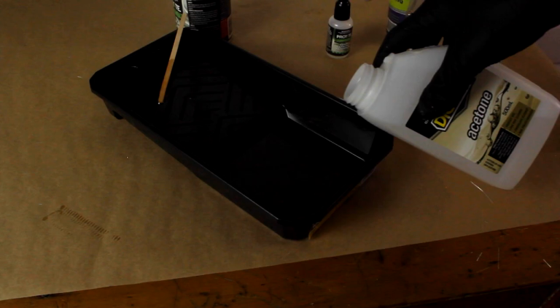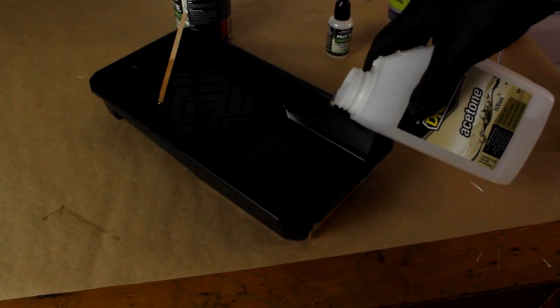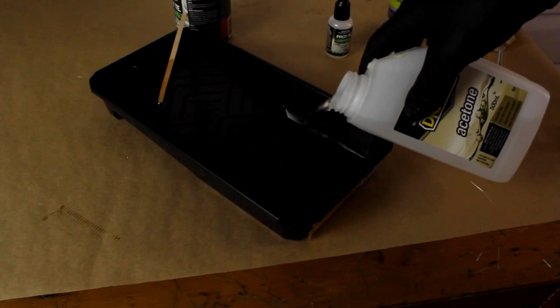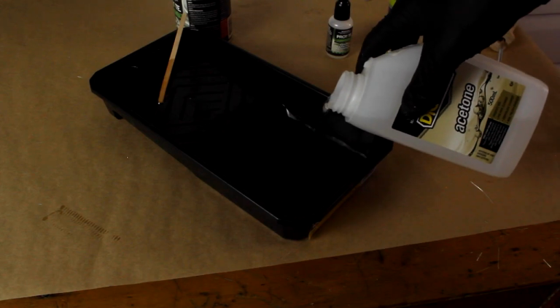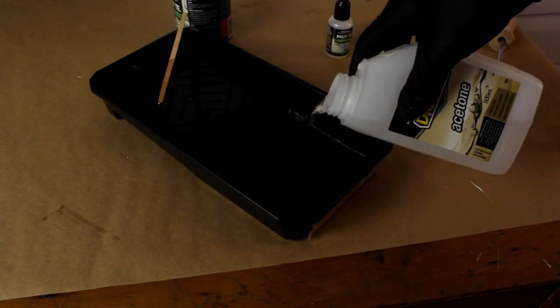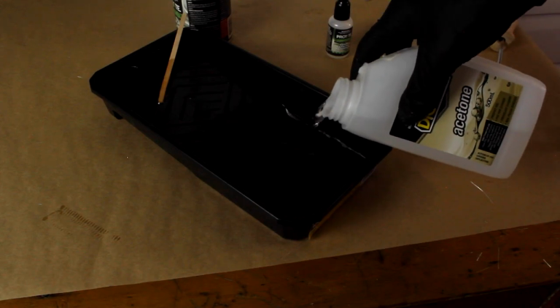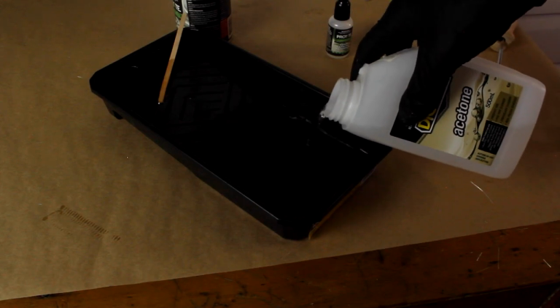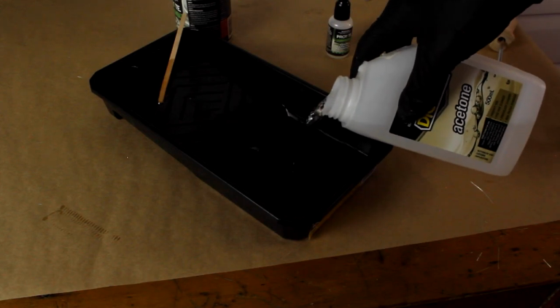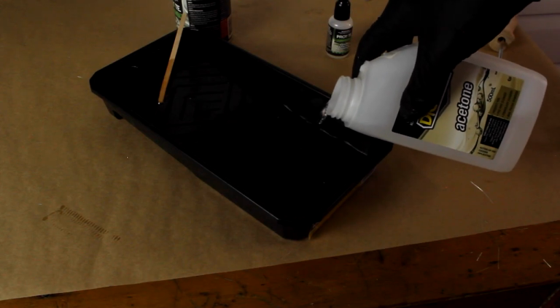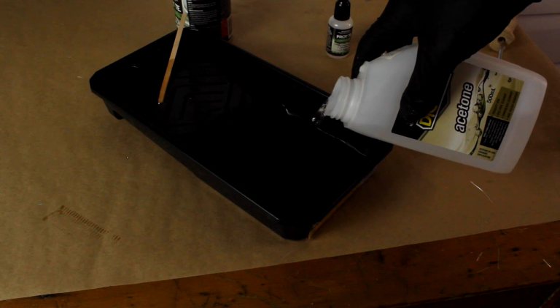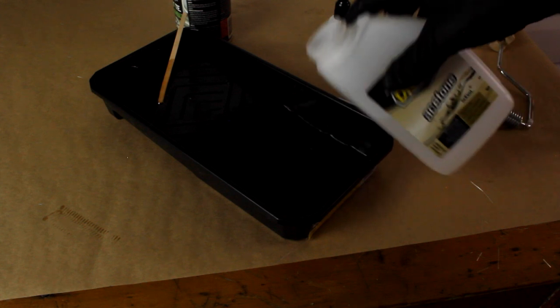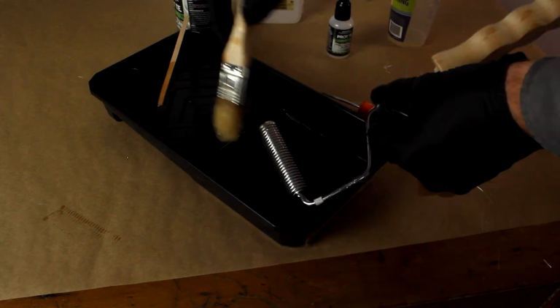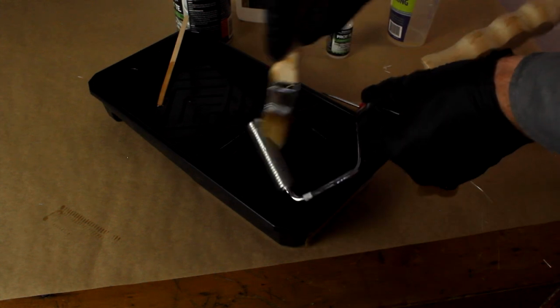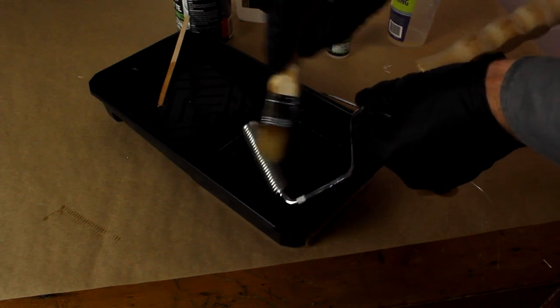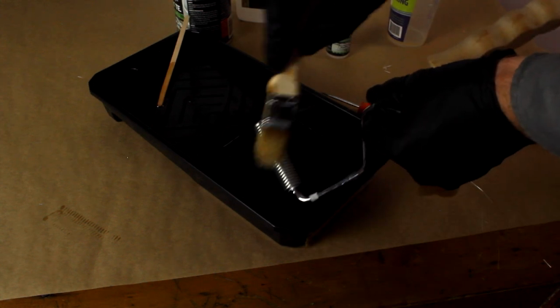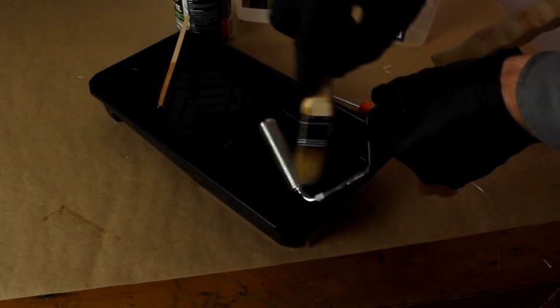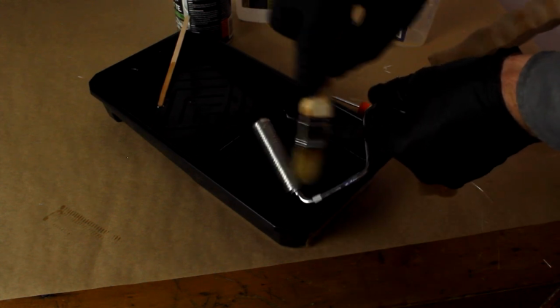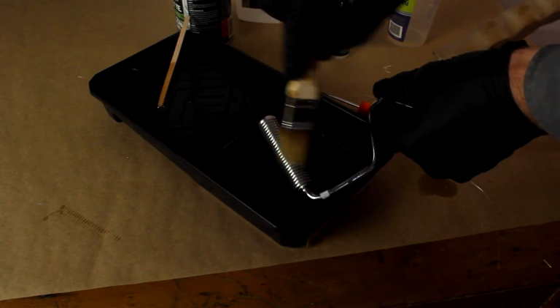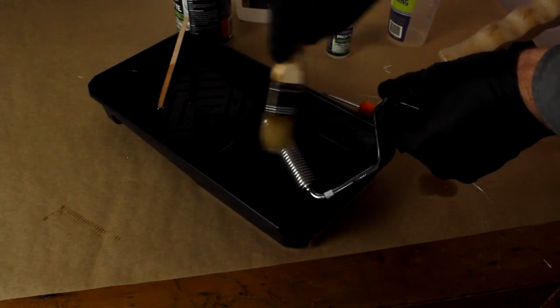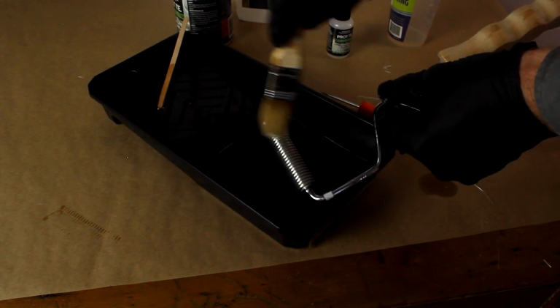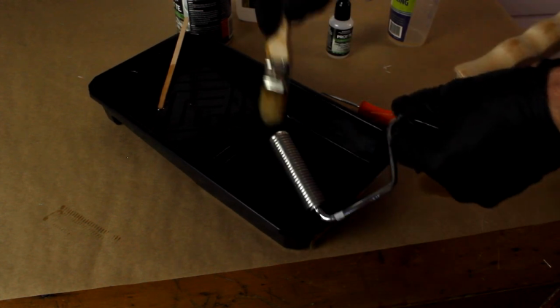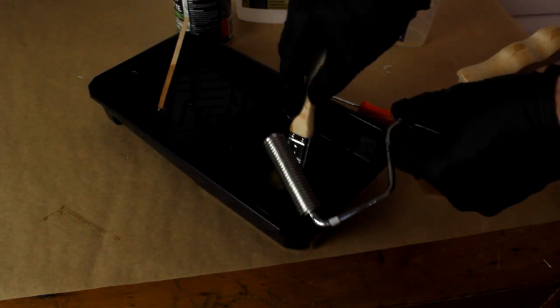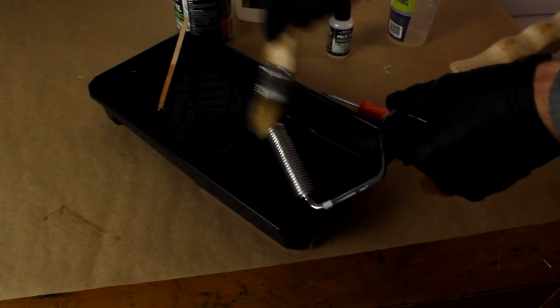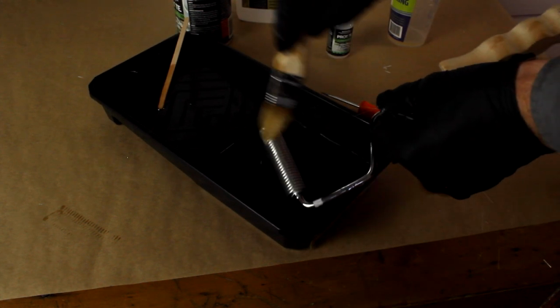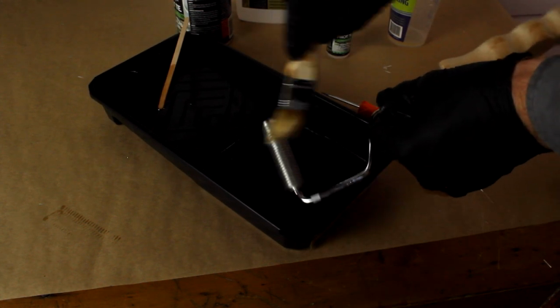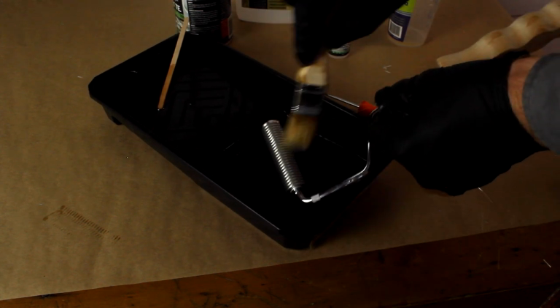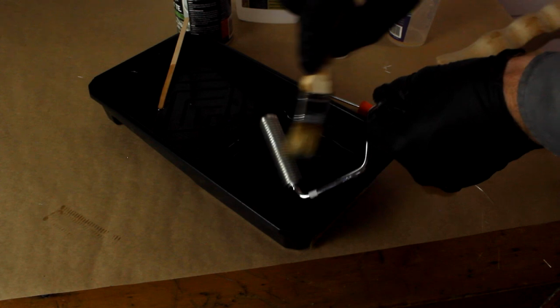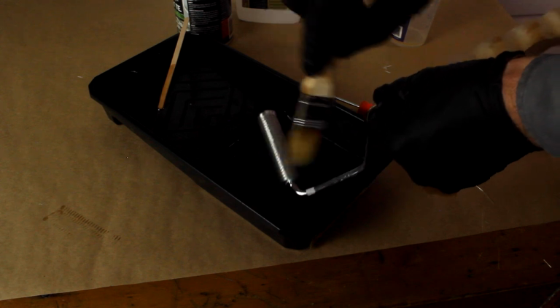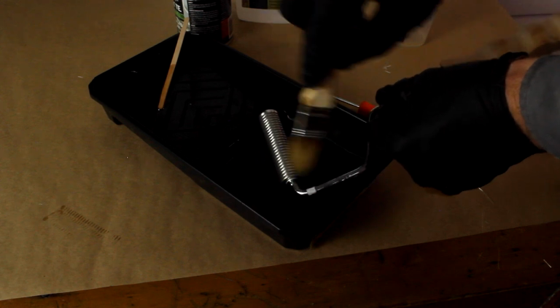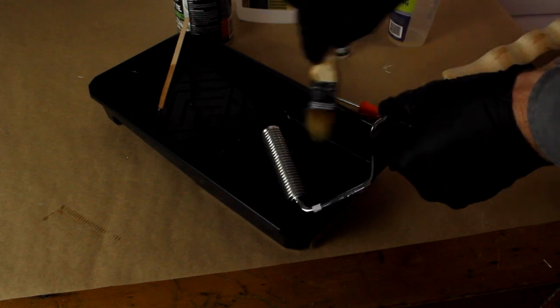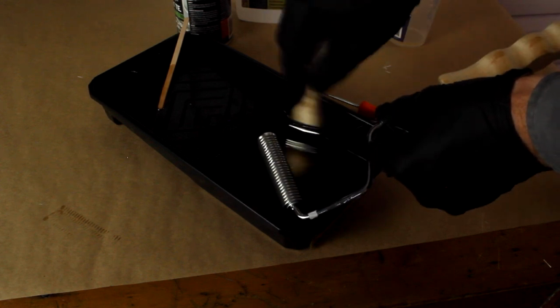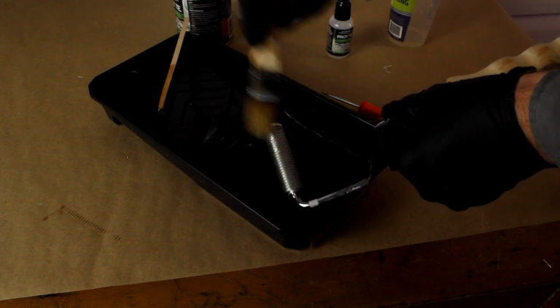It's important to clean out your fiberglass roller using some acetone and a brush. If you don't clean it out, the resin can set and the fiberglass roller will be unusable.